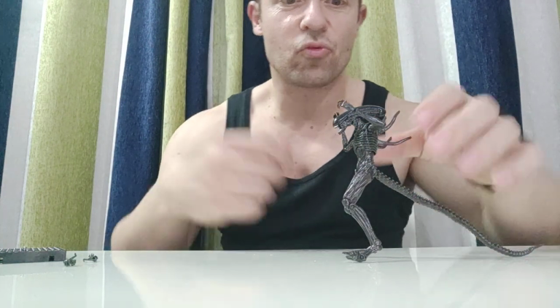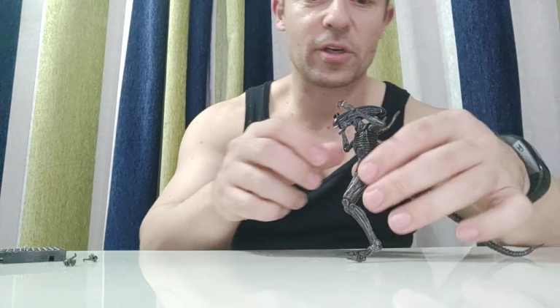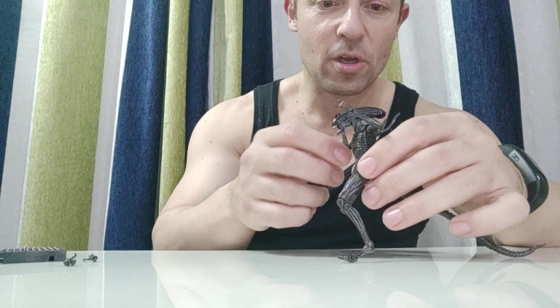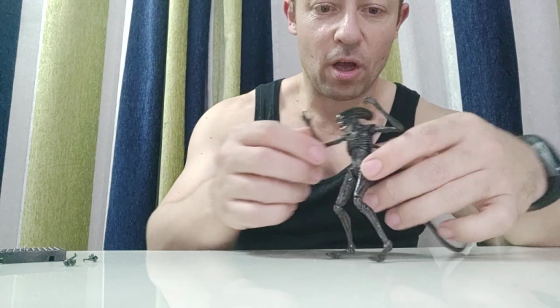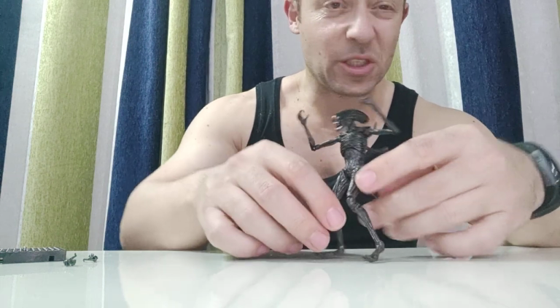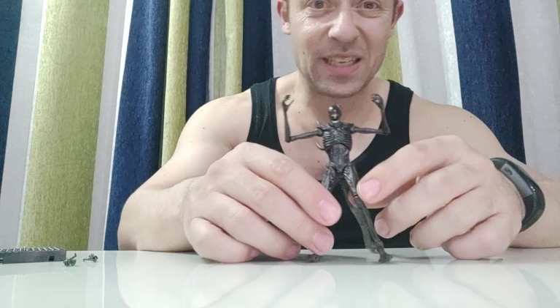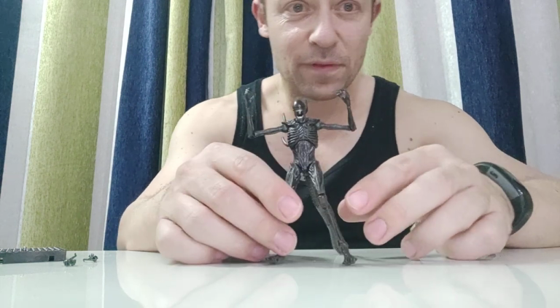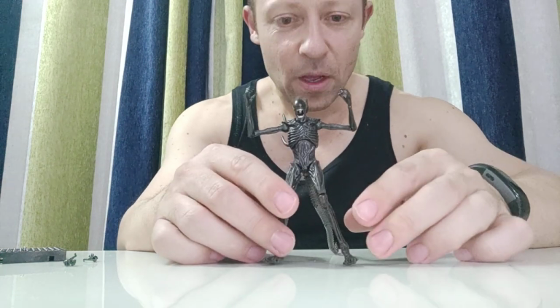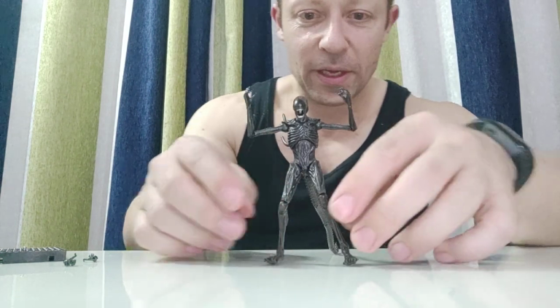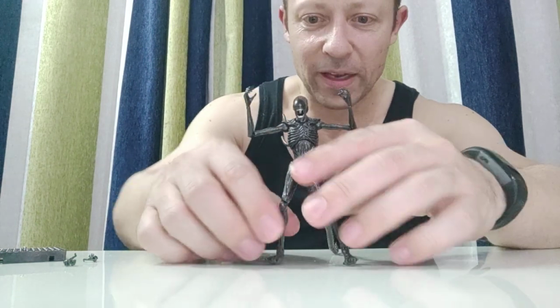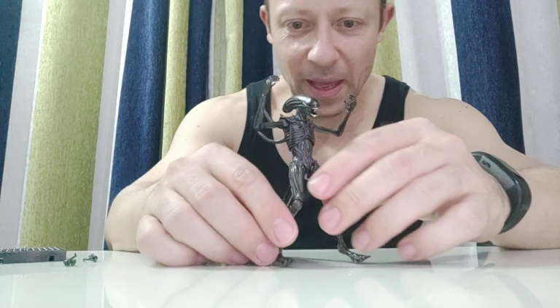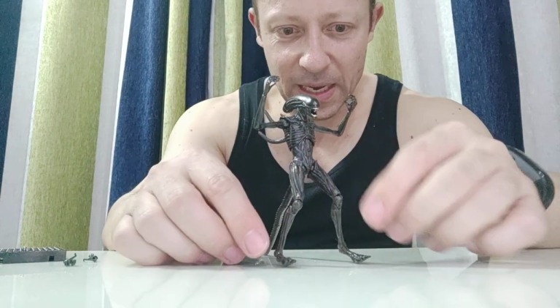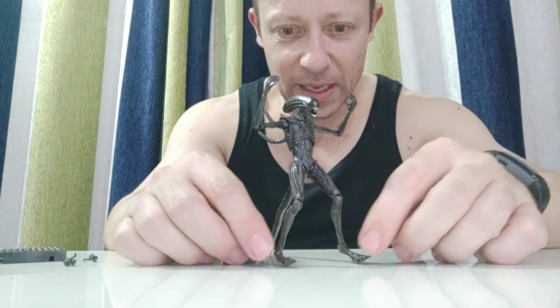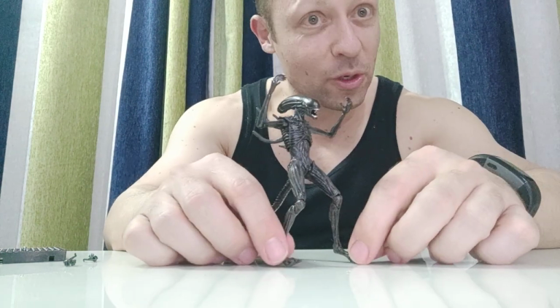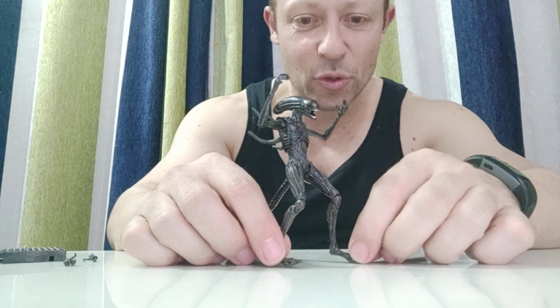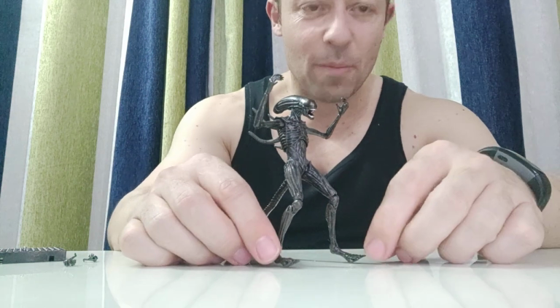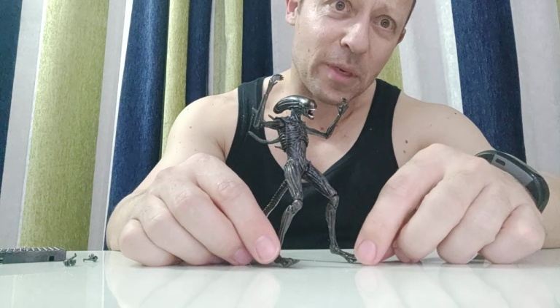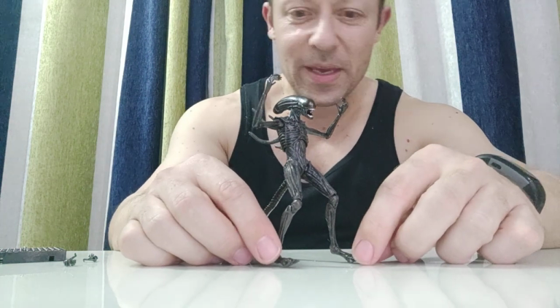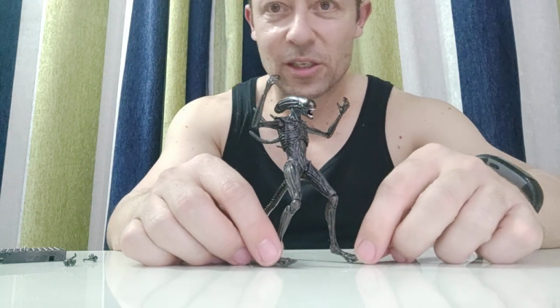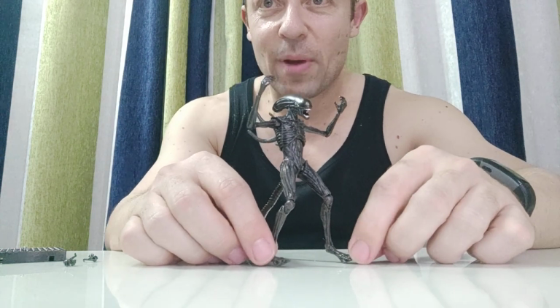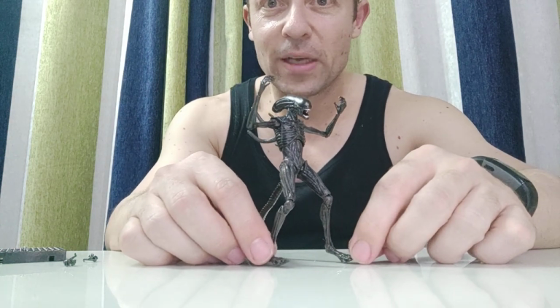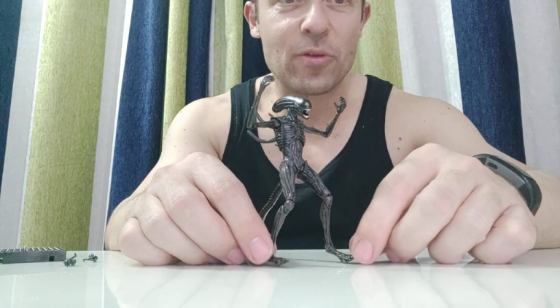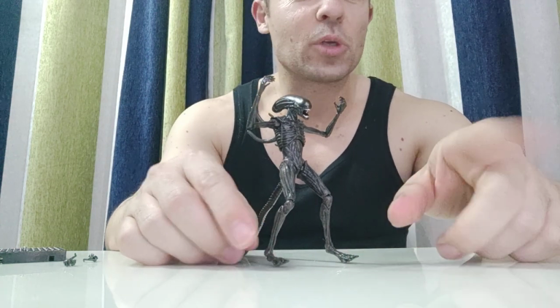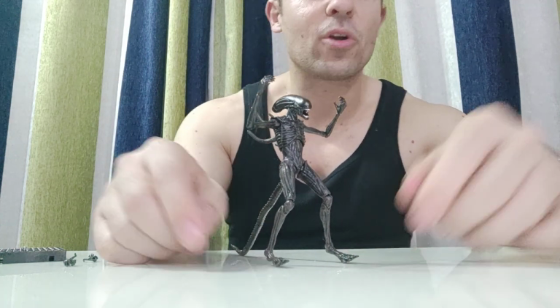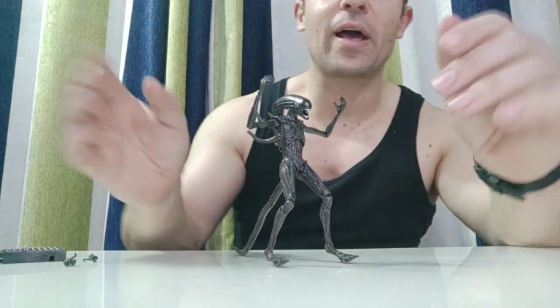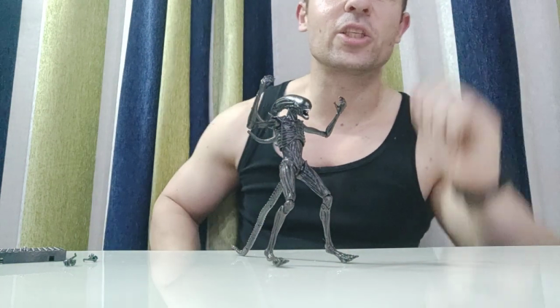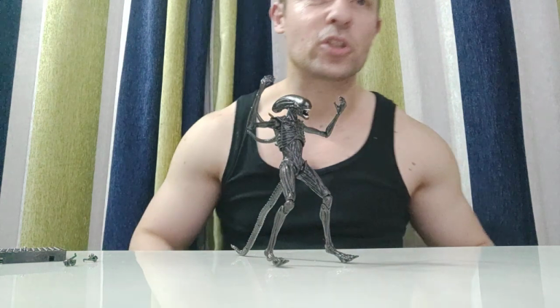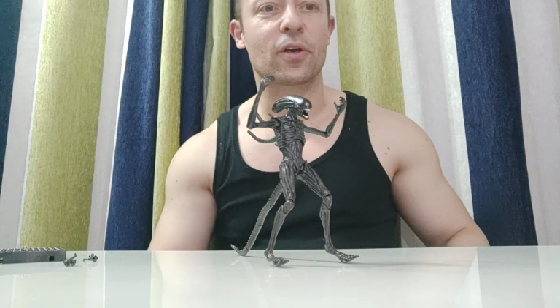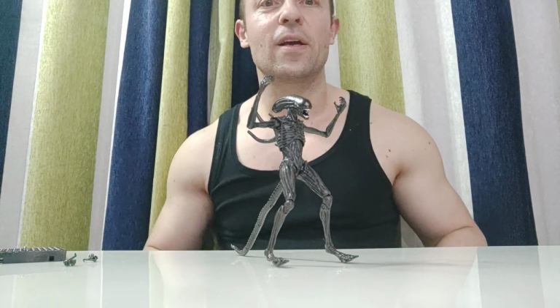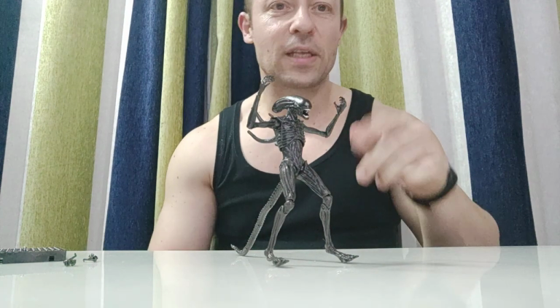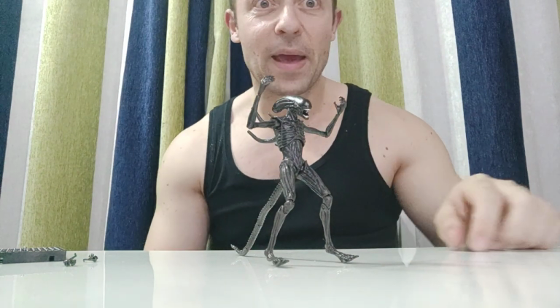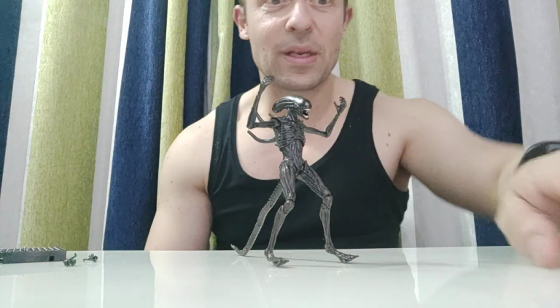This is a fantastic figure. I'm going to be back in a few minutes — I'm going to set him up on my diorama and then you can have a look at what he's like in a diorama situation. Stay there, be back in a minute.